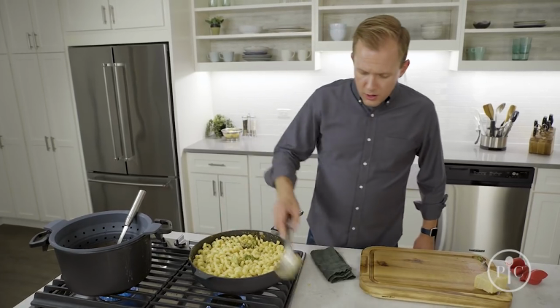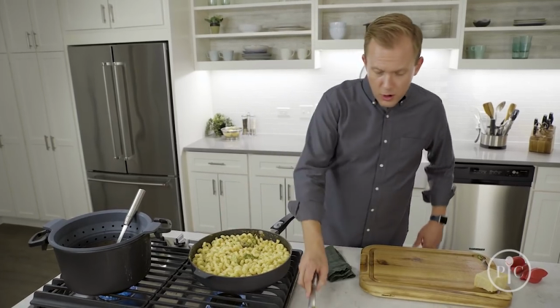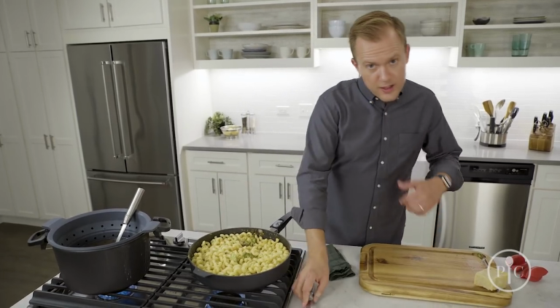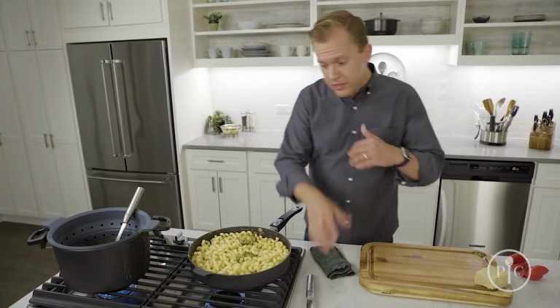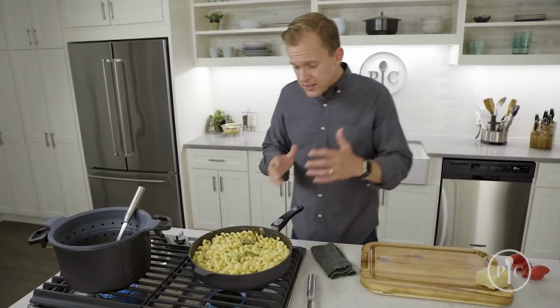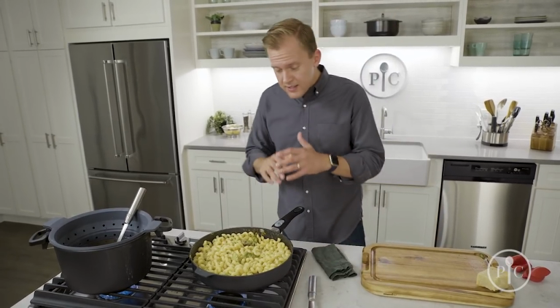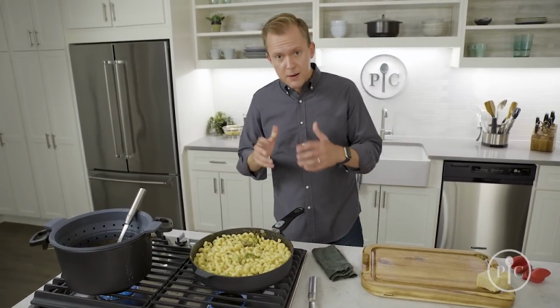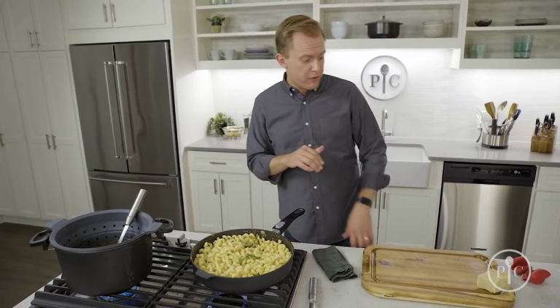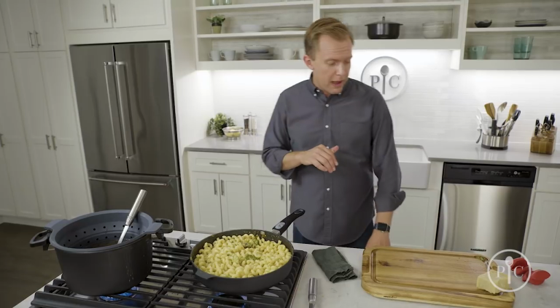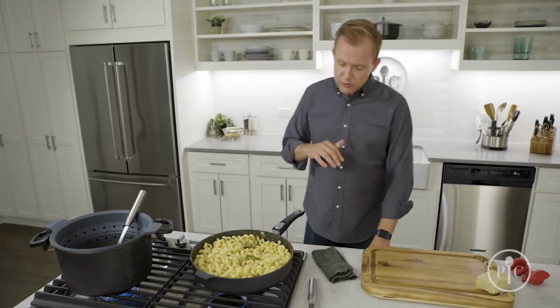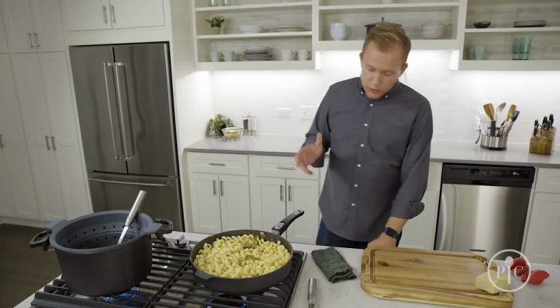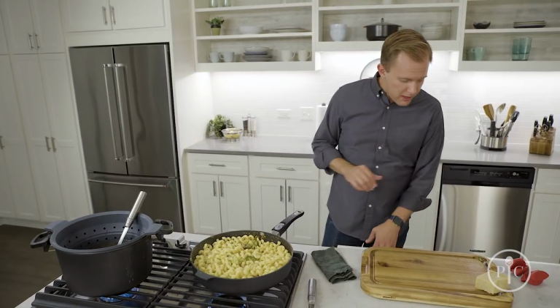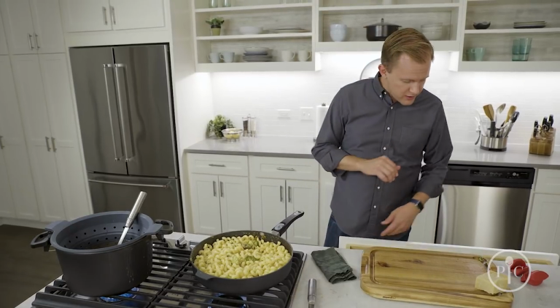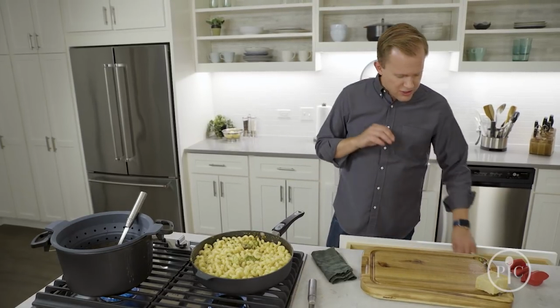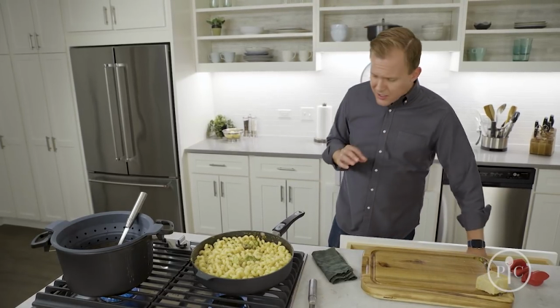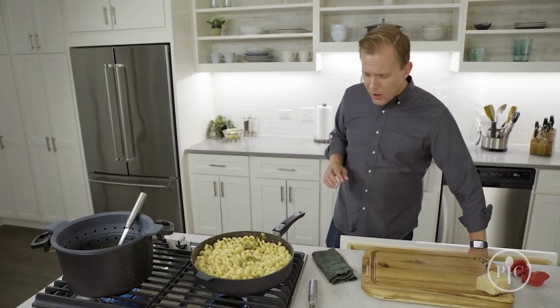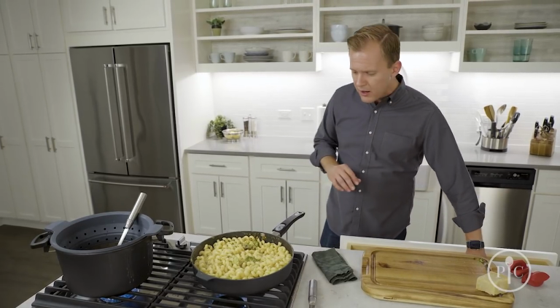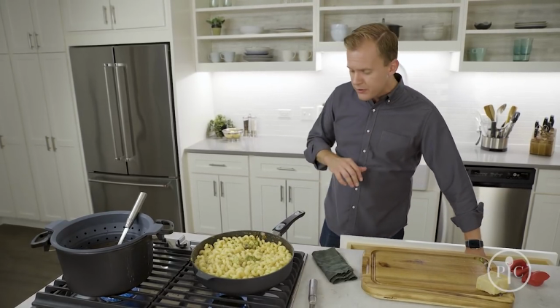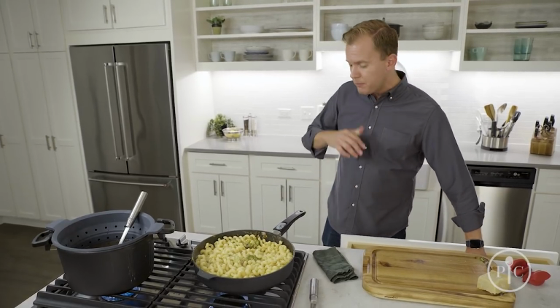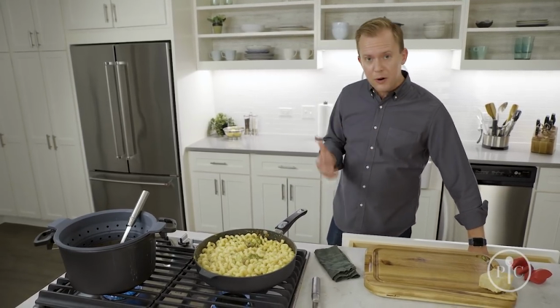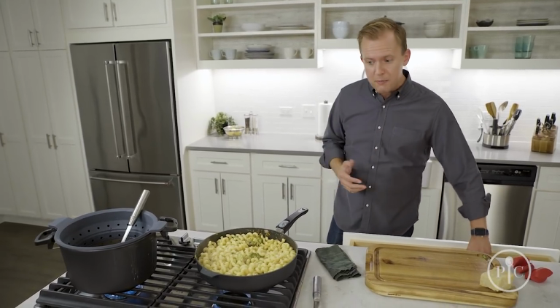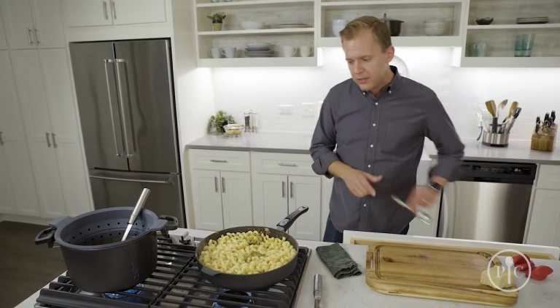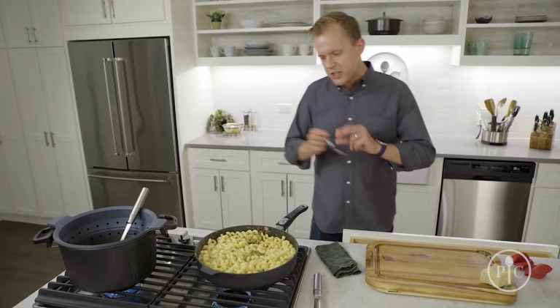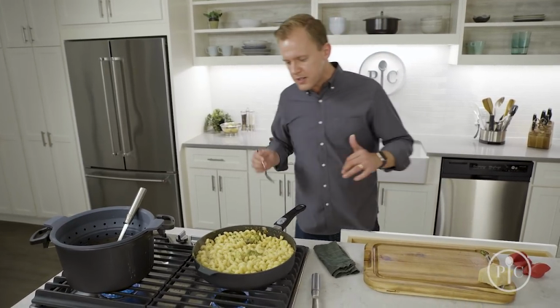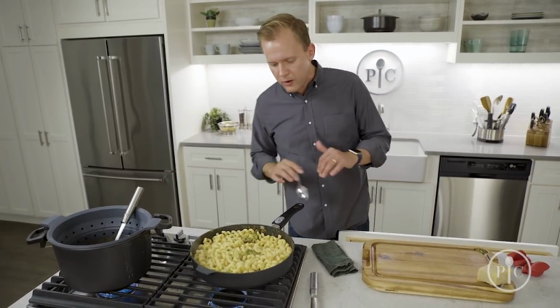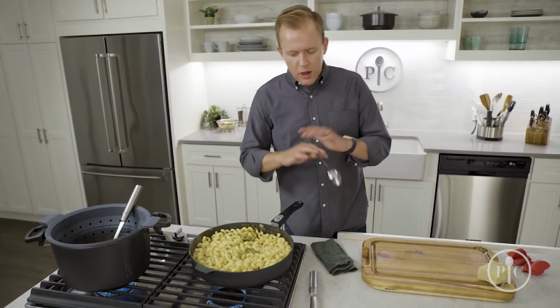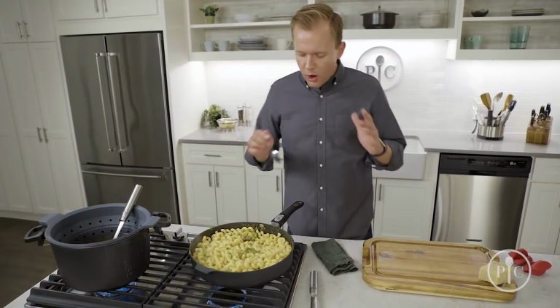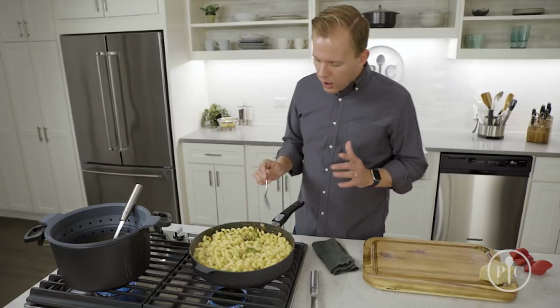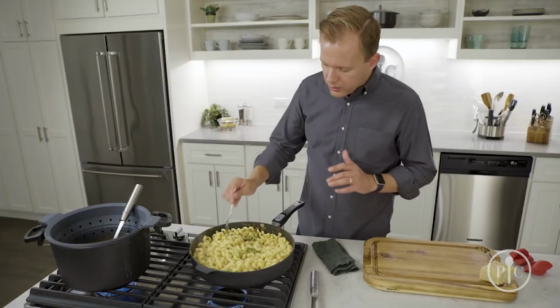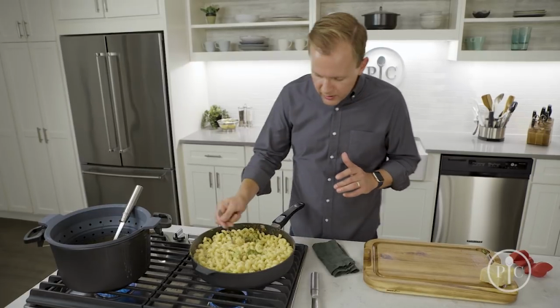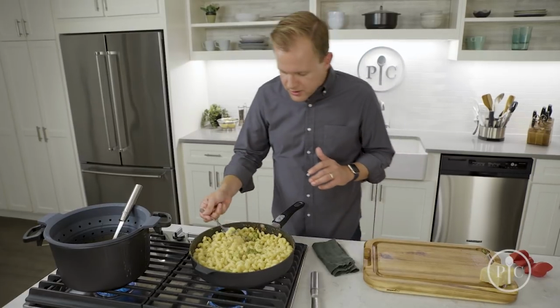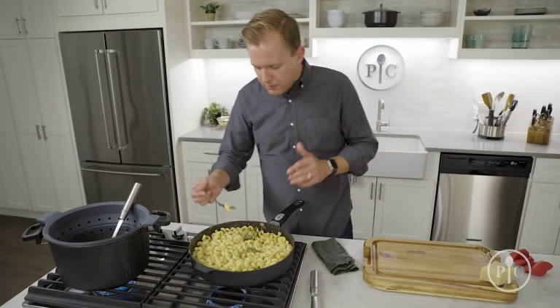This has simmered for about two minutes — just long enough for the butter to melt, the cheese to melt, and all of those flavors to combine.